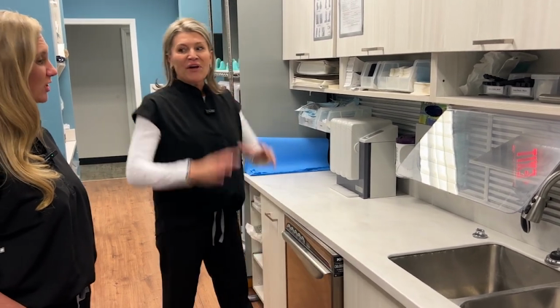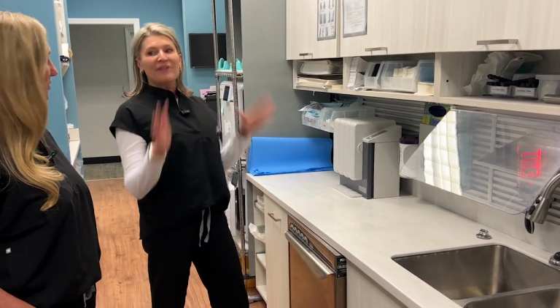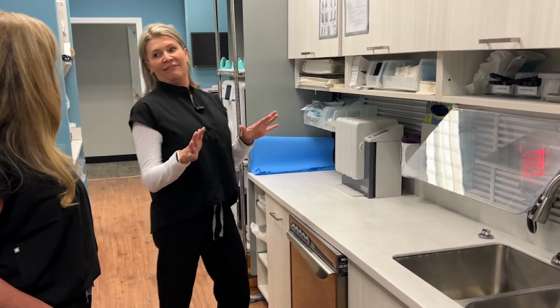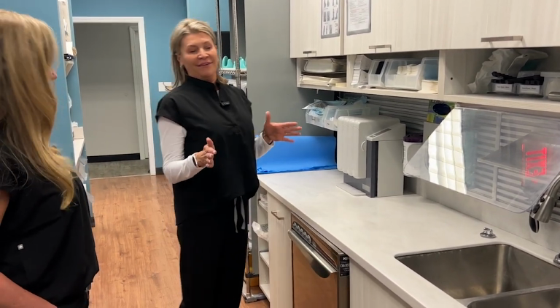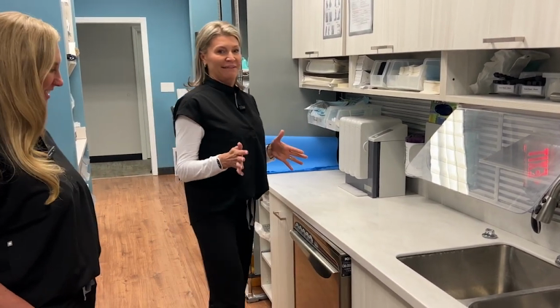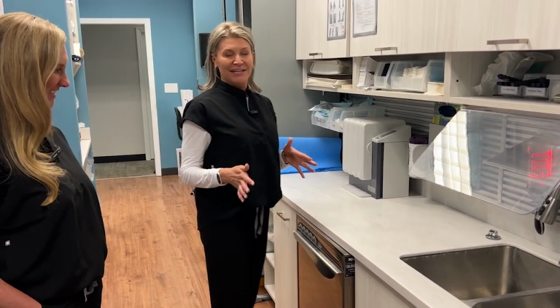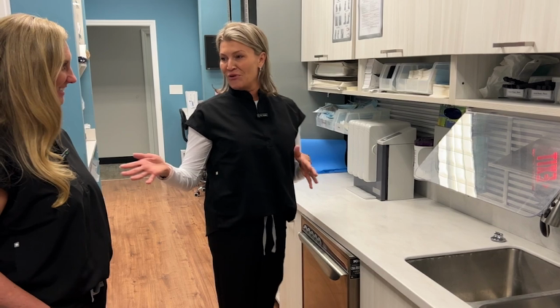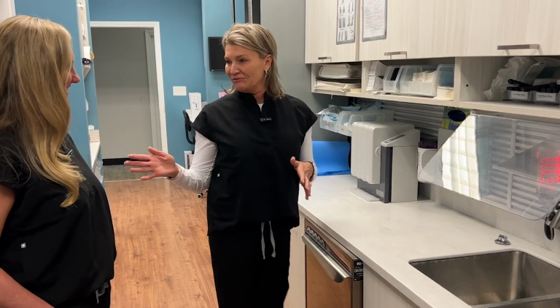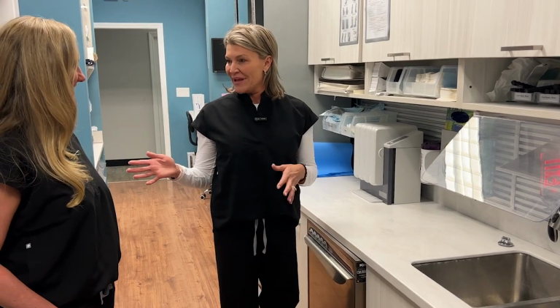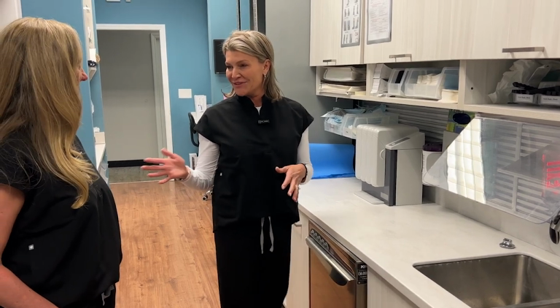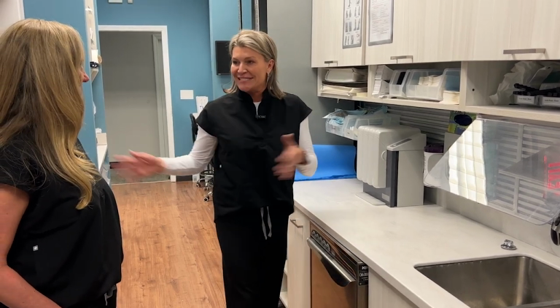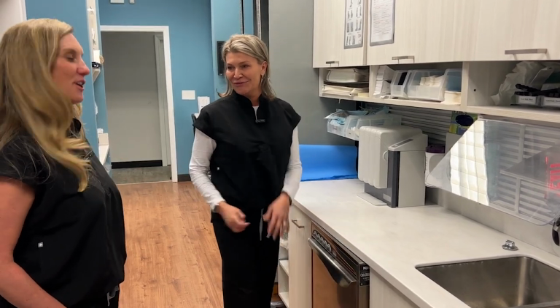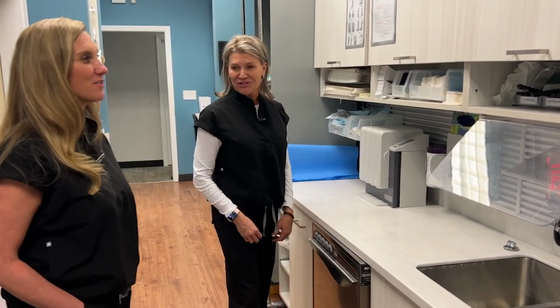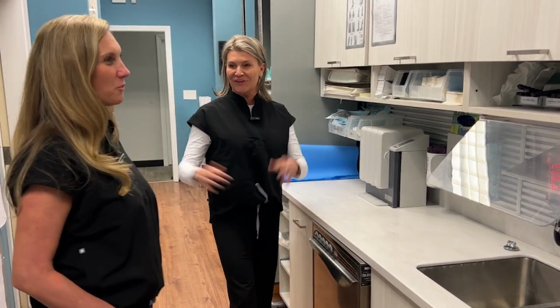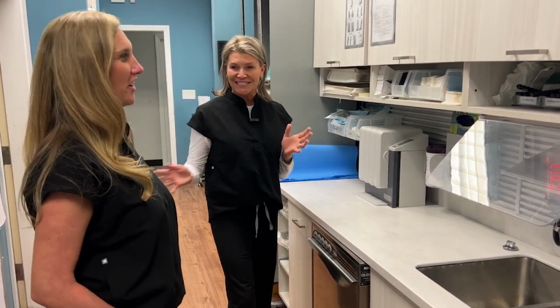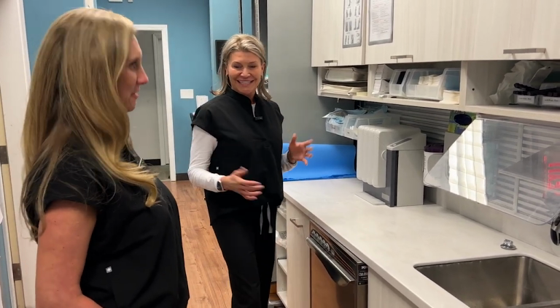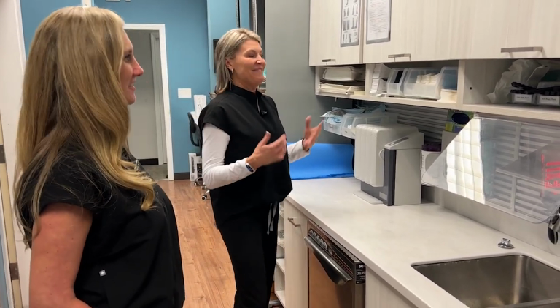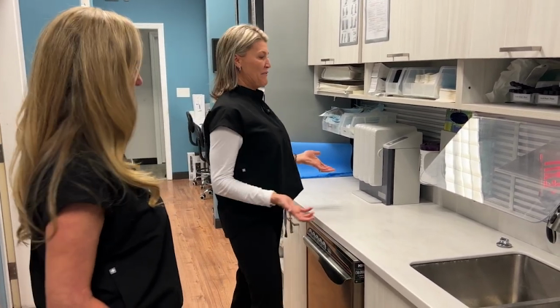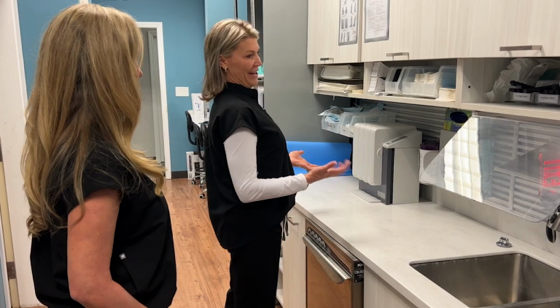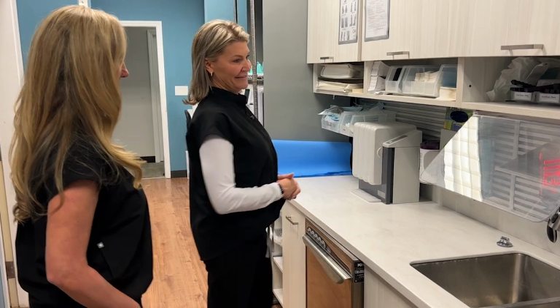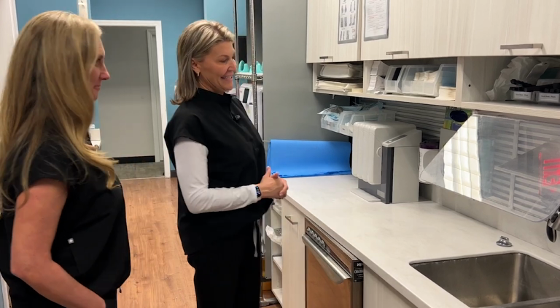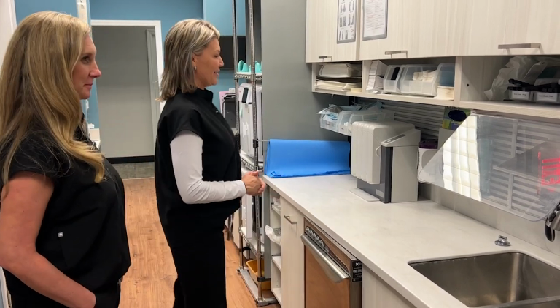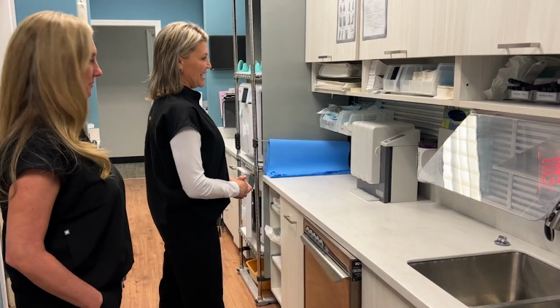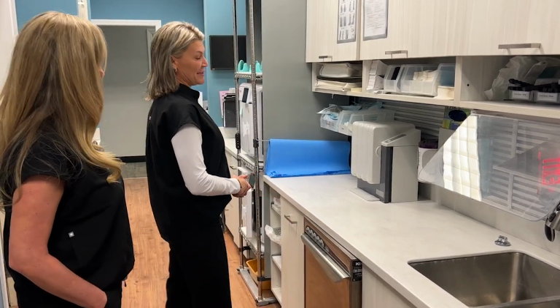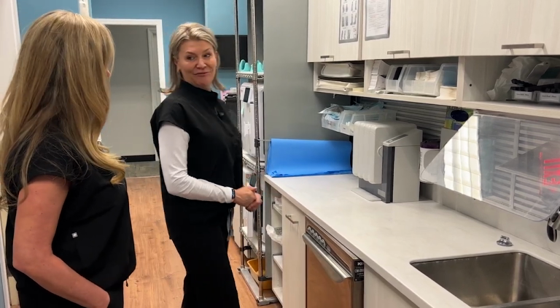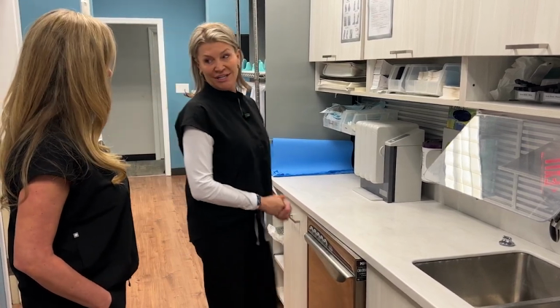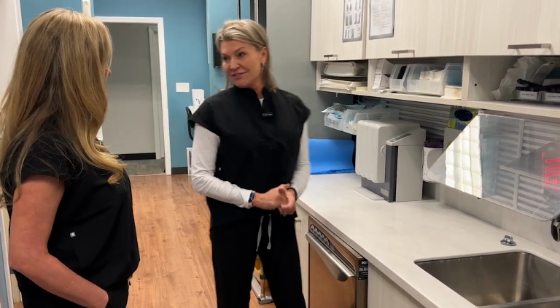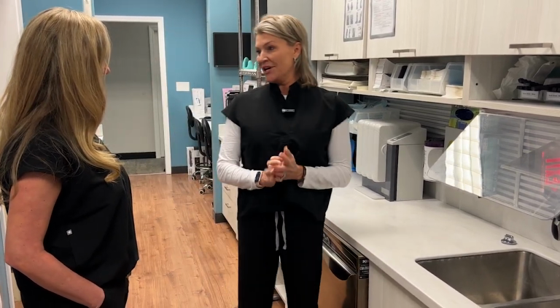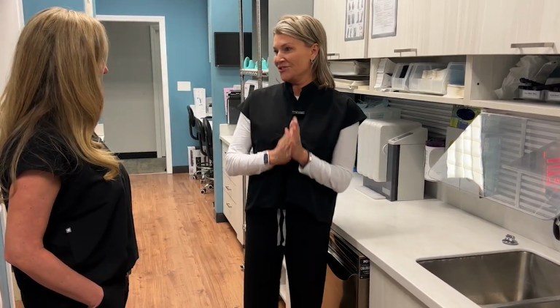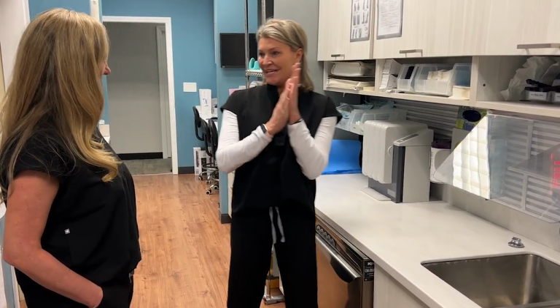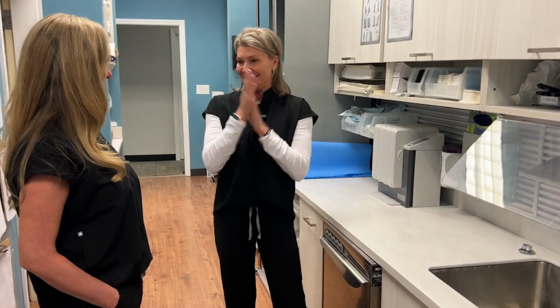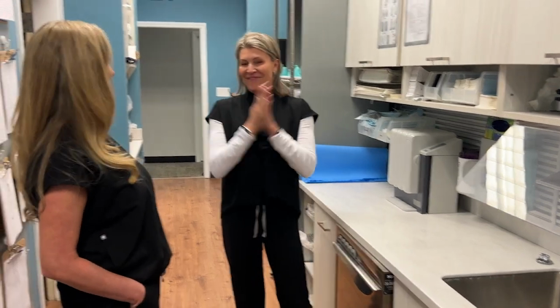We've thought of everything. We don't make things on accident — it's all very well thought out. I'm excited for Dr. Todd and Dr. Jason to get this in the office. They'll love it.